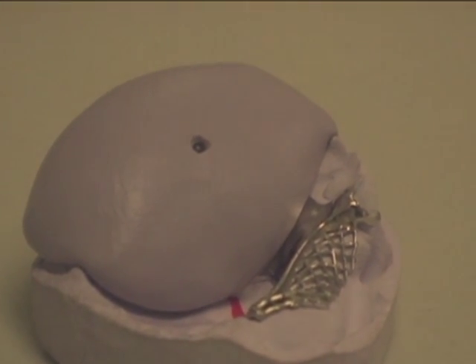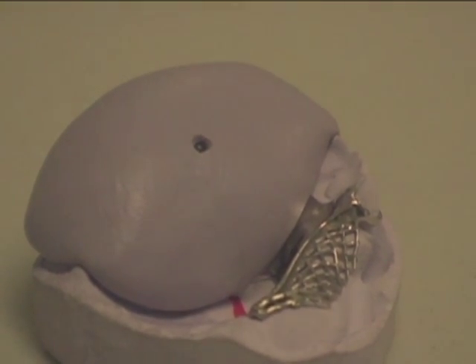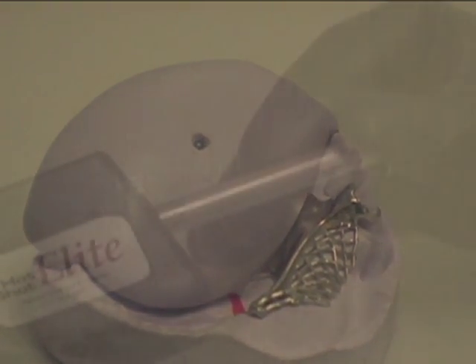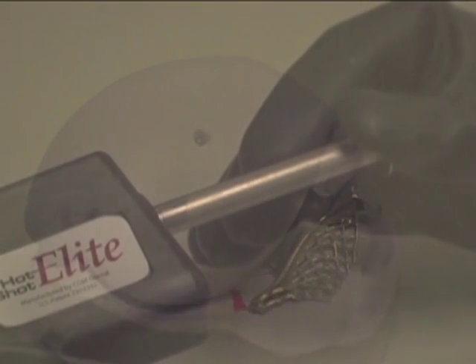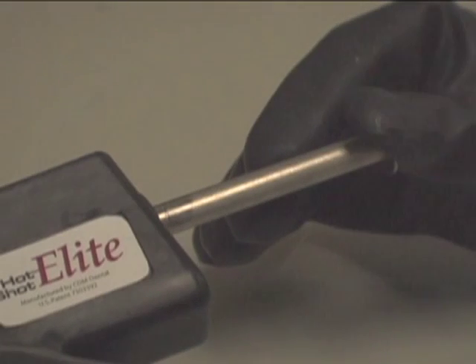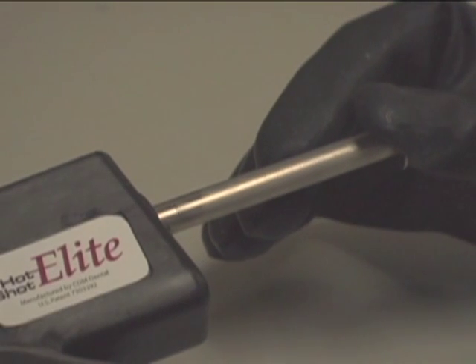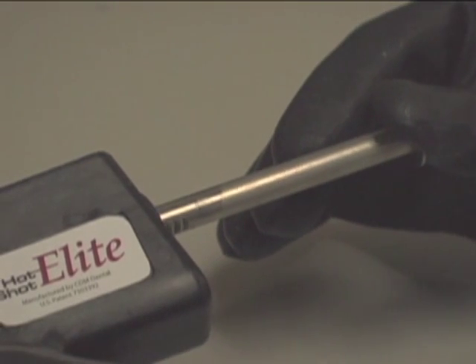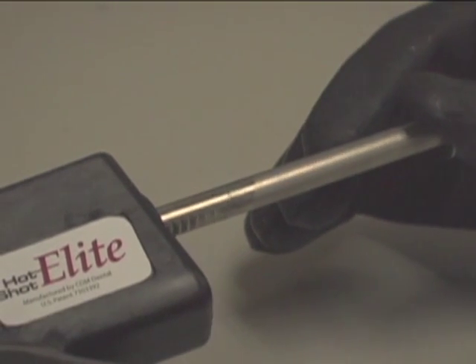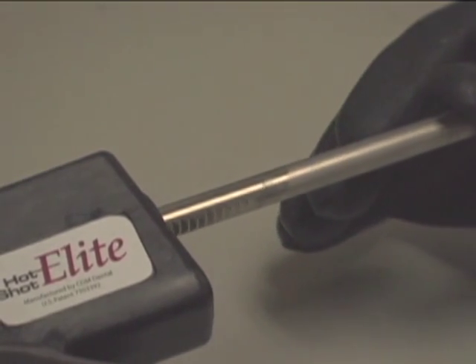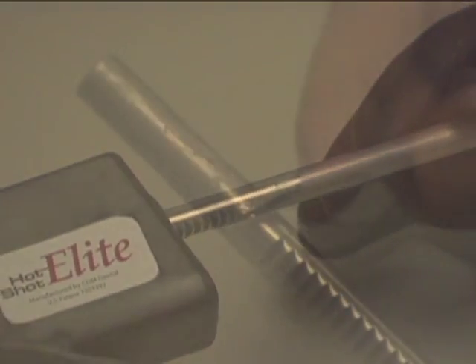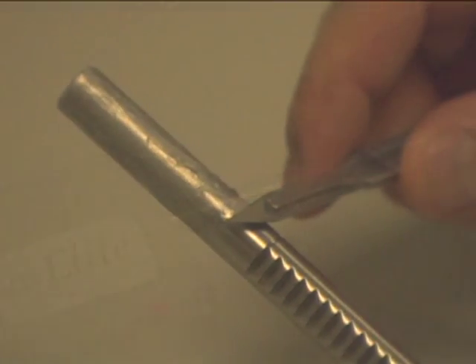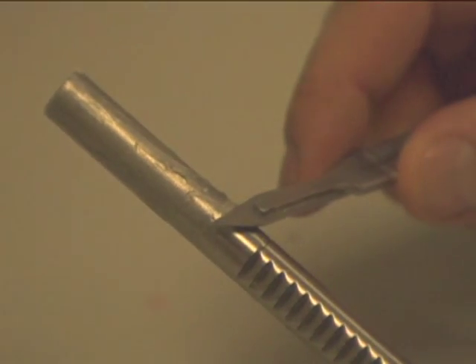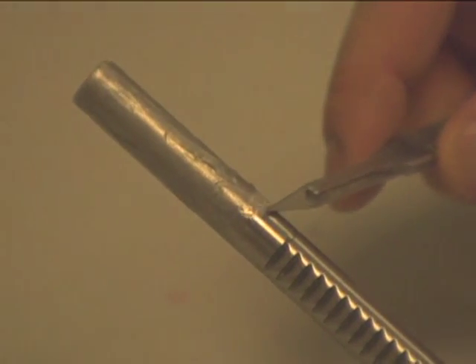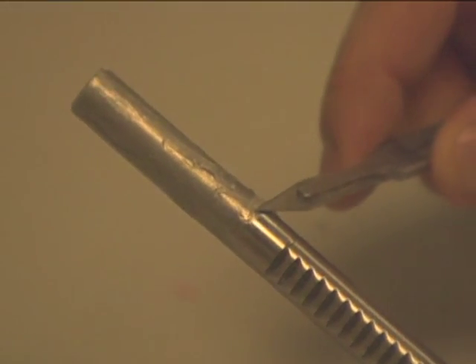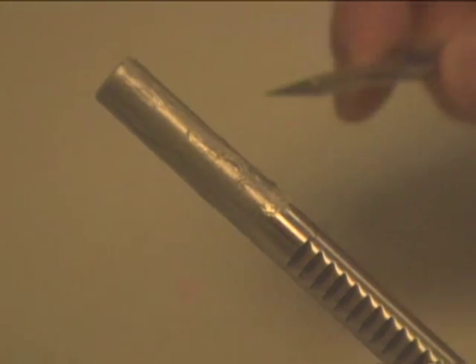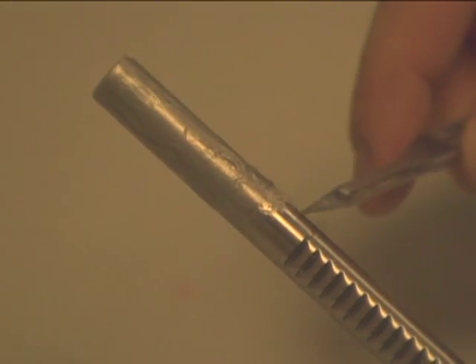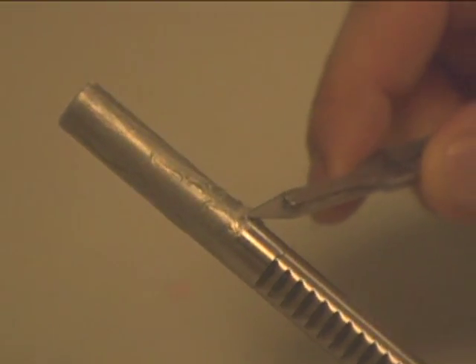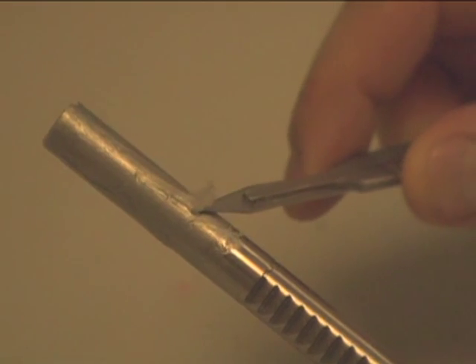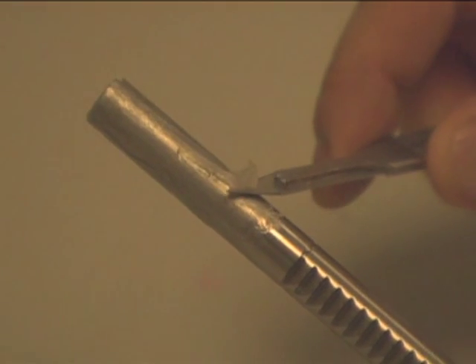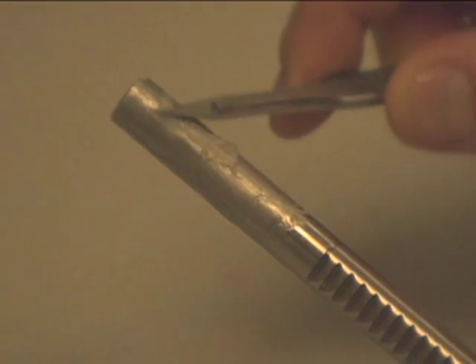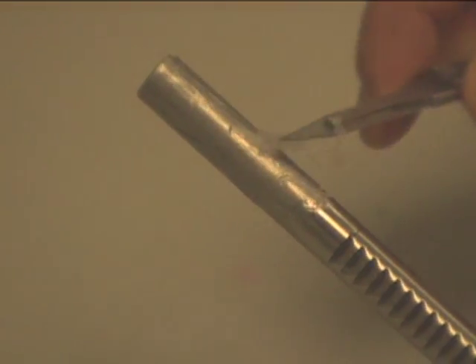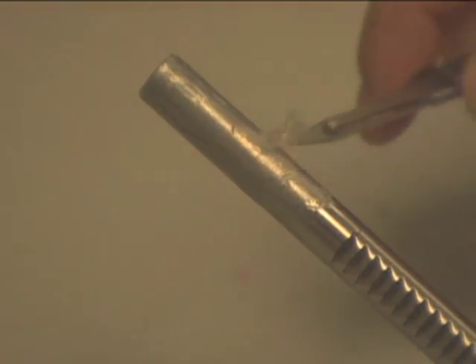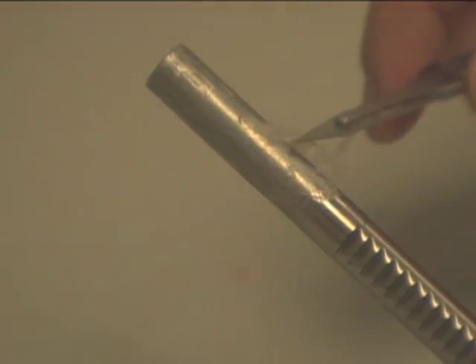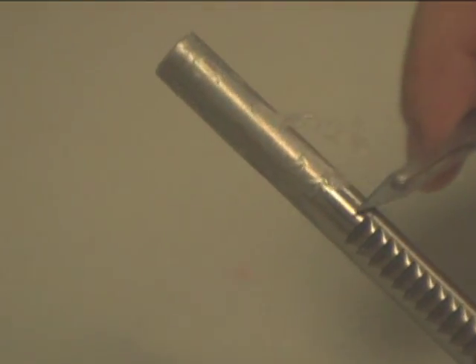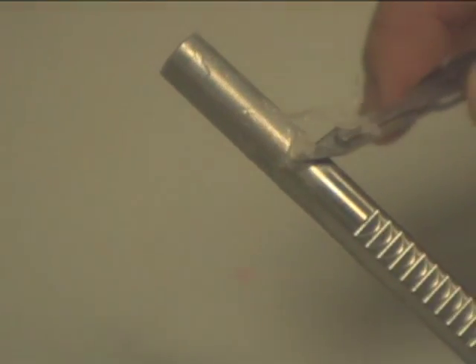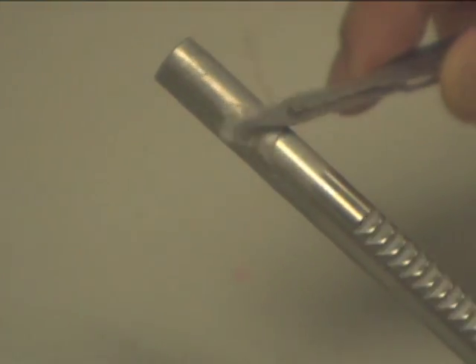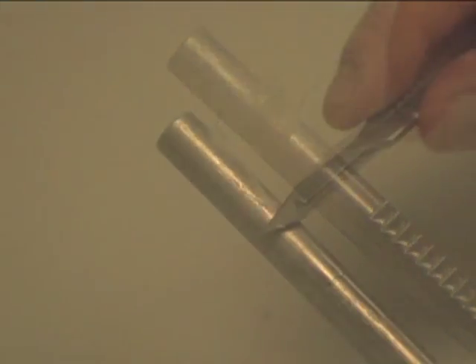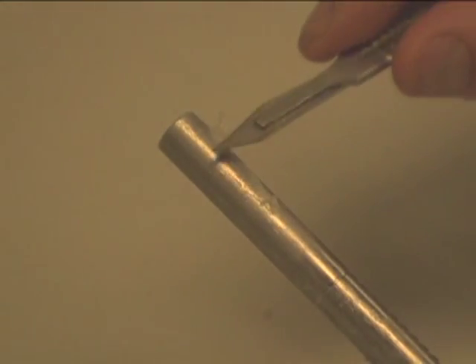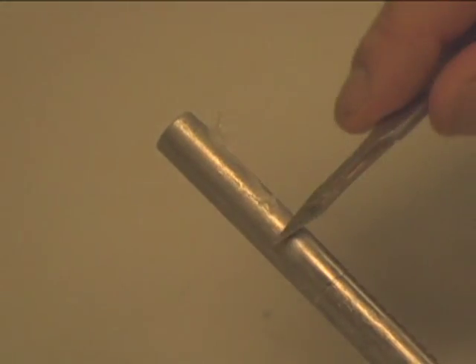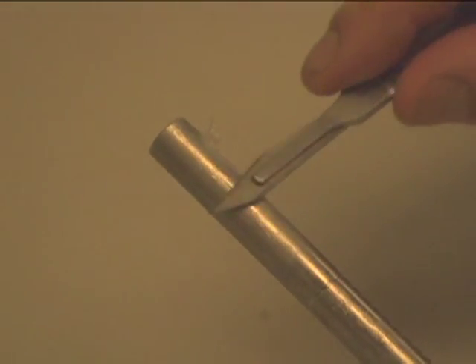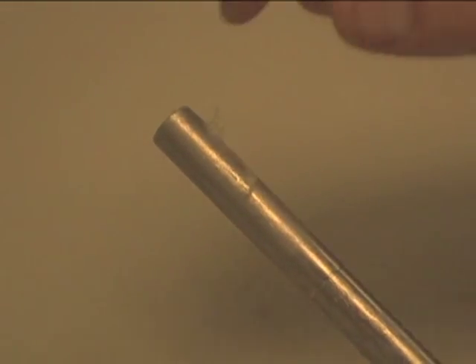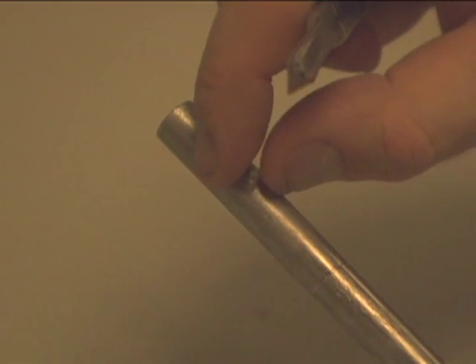Remove the rod from the gun immediately after injections. There will be a little material stuck on the rod once removed from the gun. When the rod cools, remove the excess material — it will come right off.